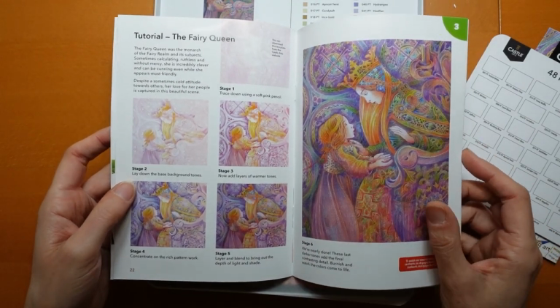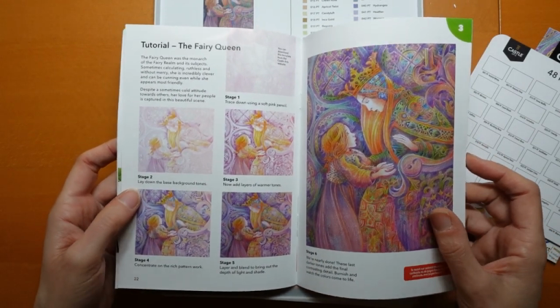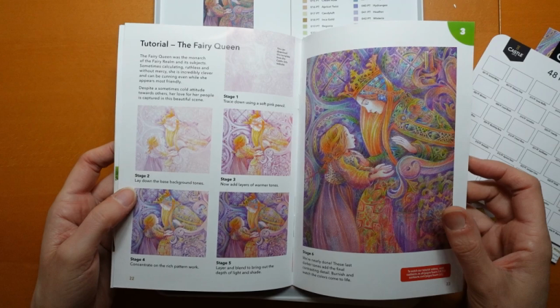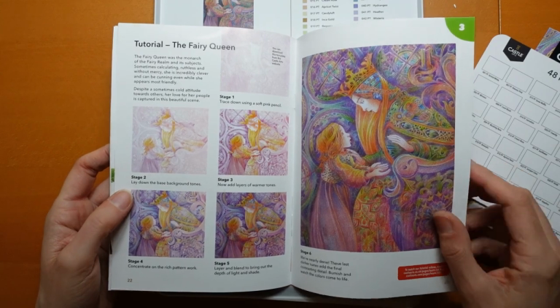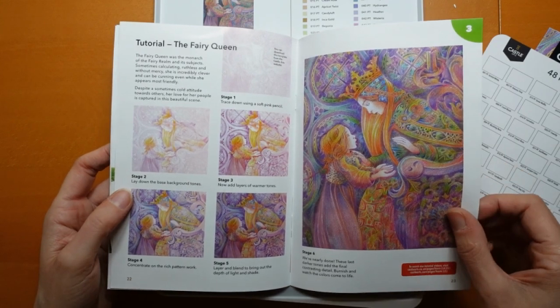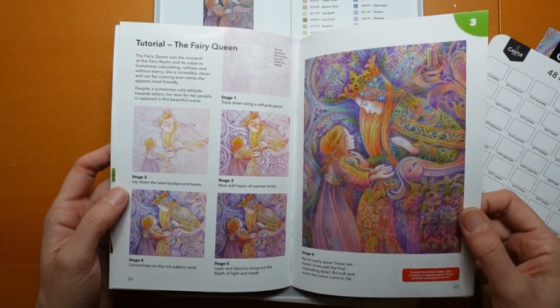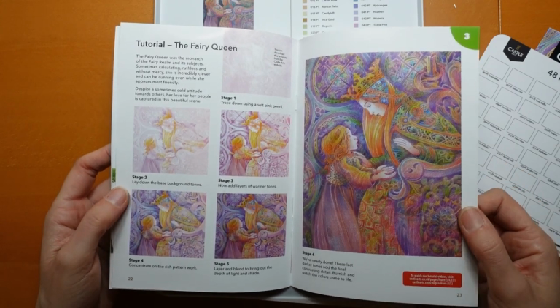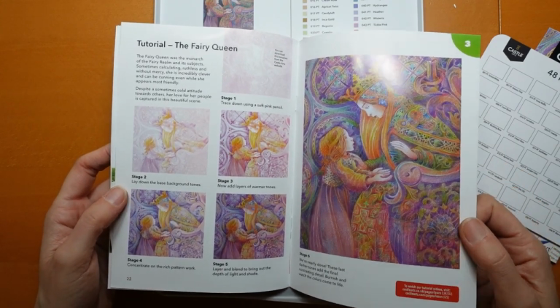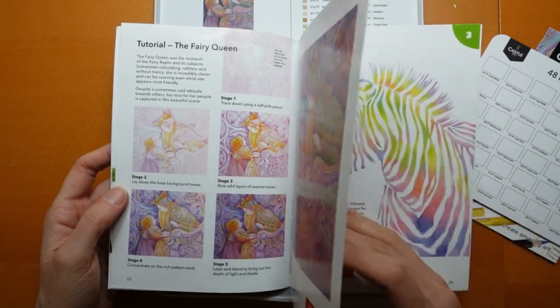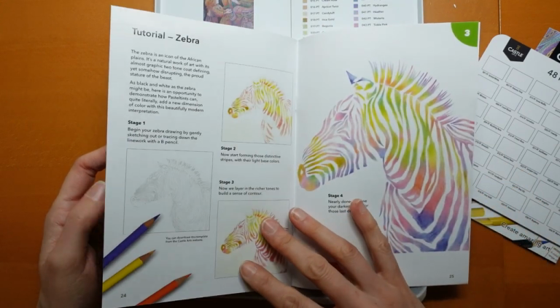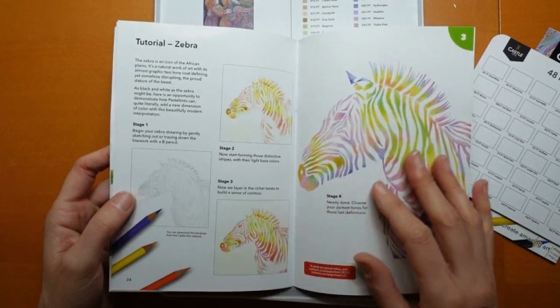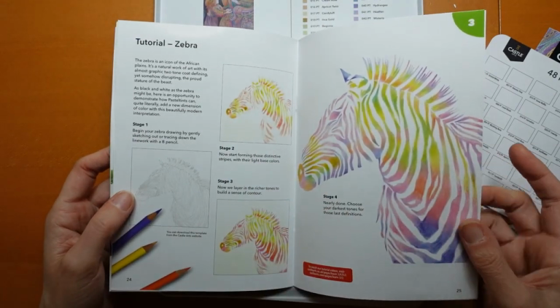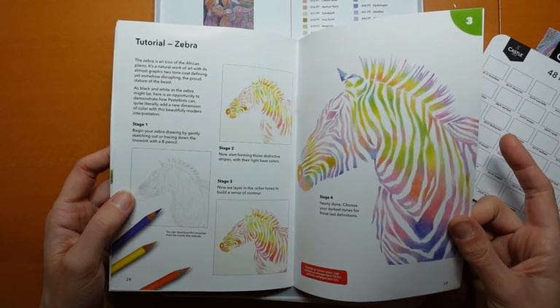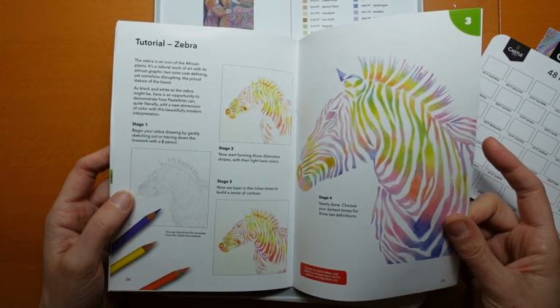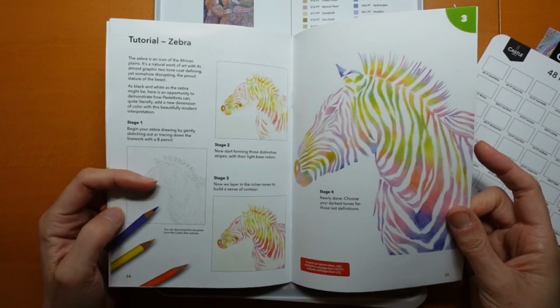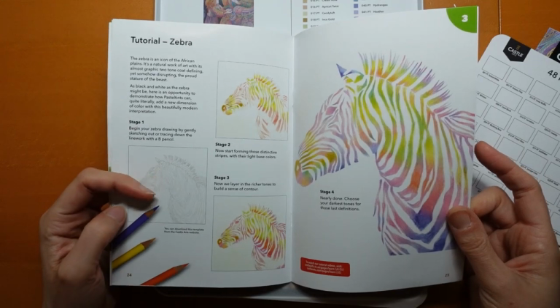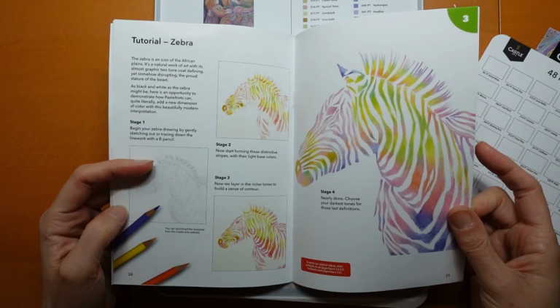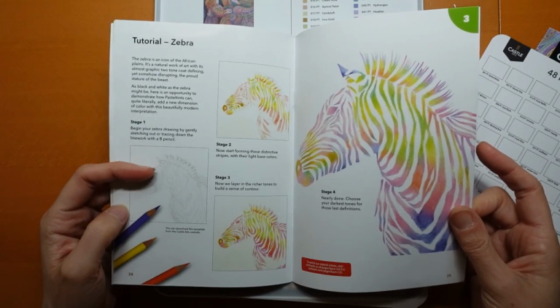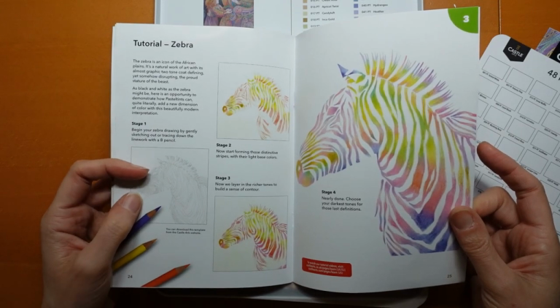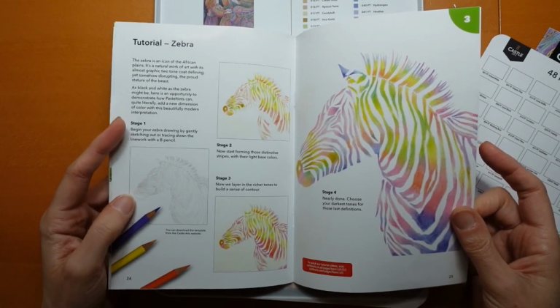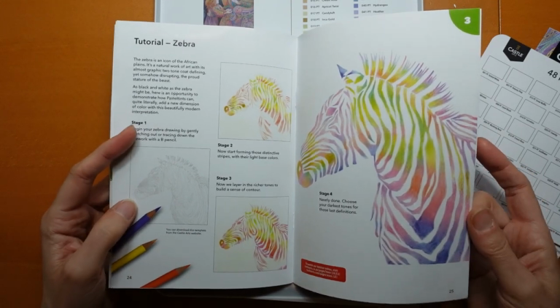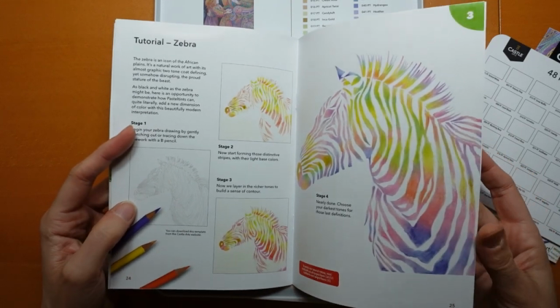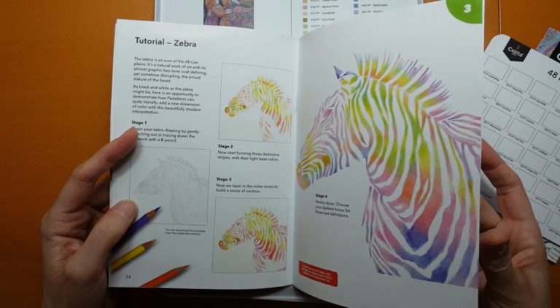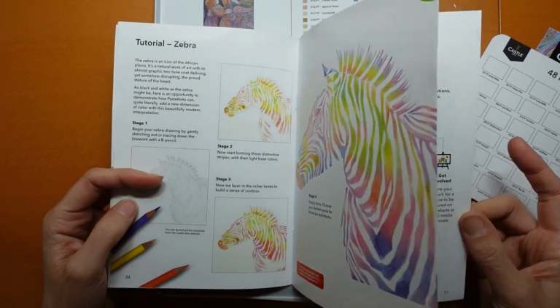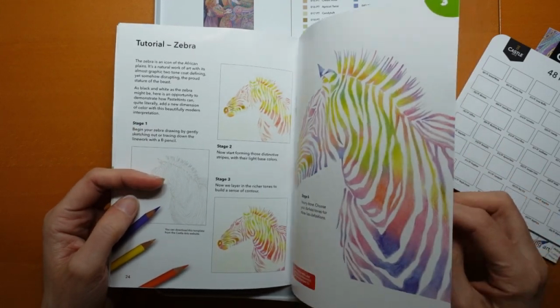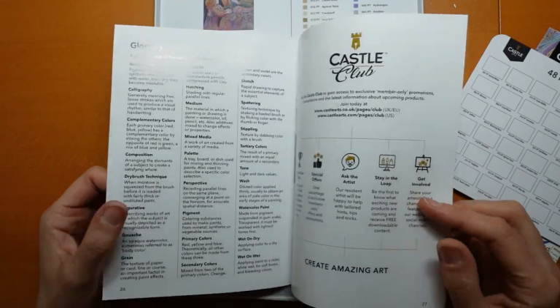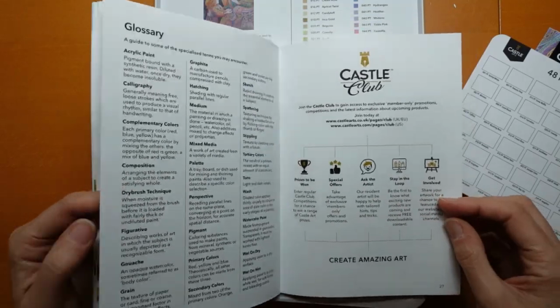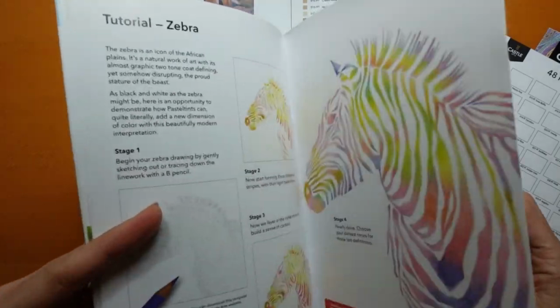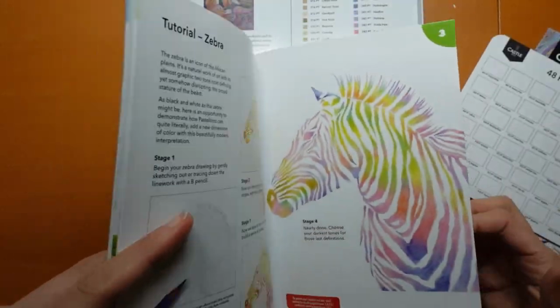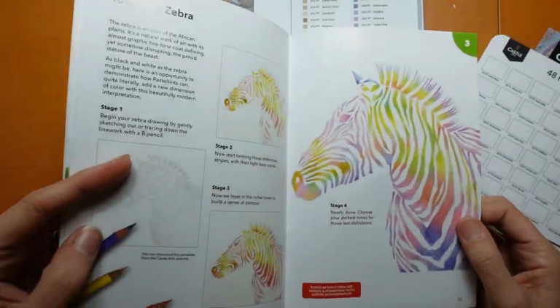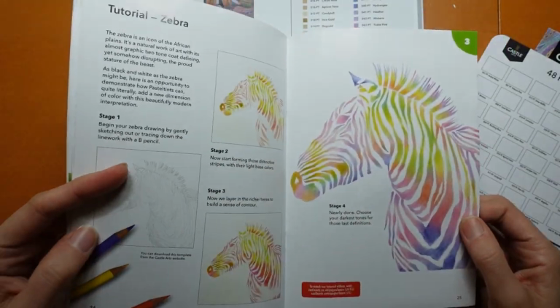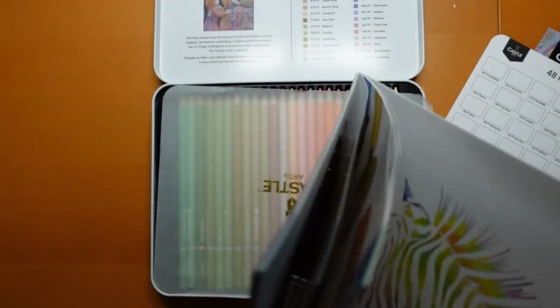As you will know from watching my tutorials, I like to explain each step. And we have a few other ones - I think some of these templates you can download, or you can print them first. But that zebra is very pretty, I have to say.